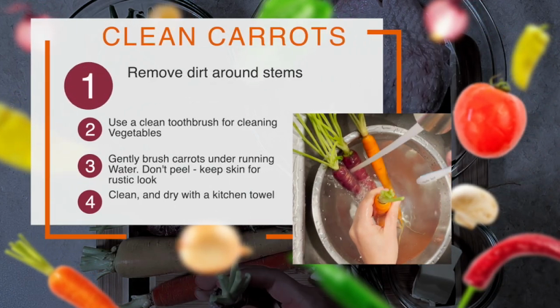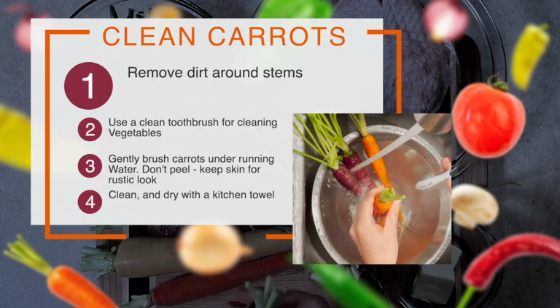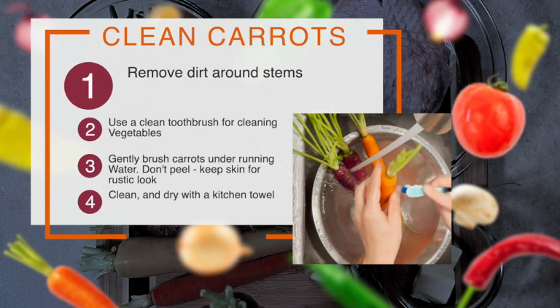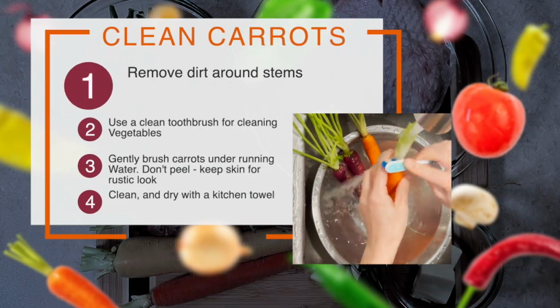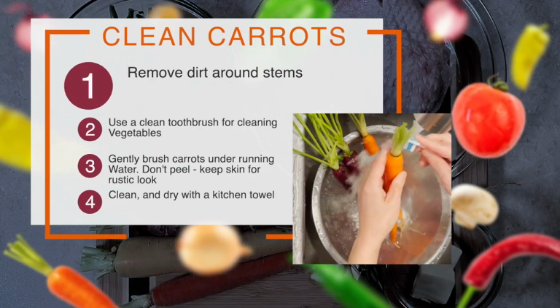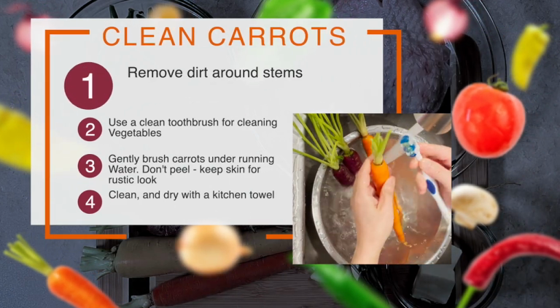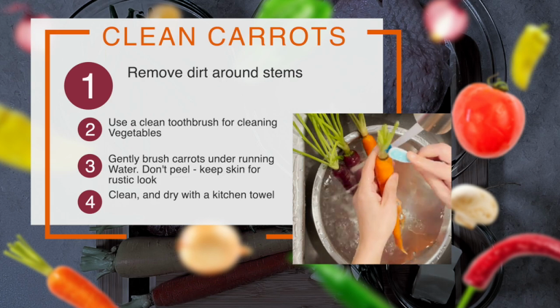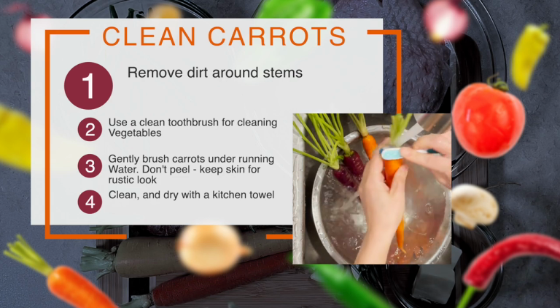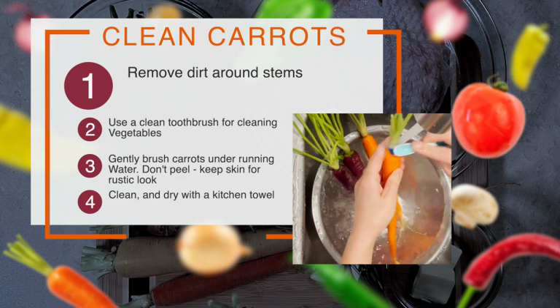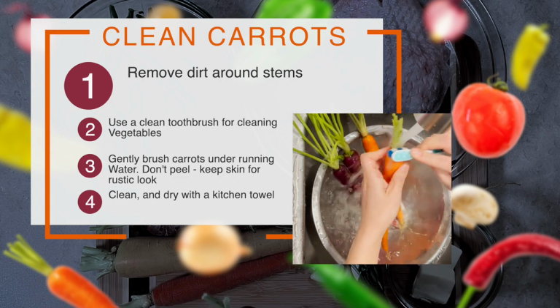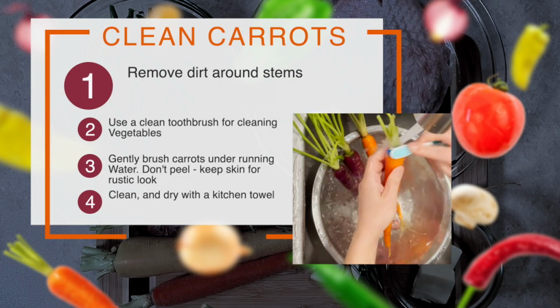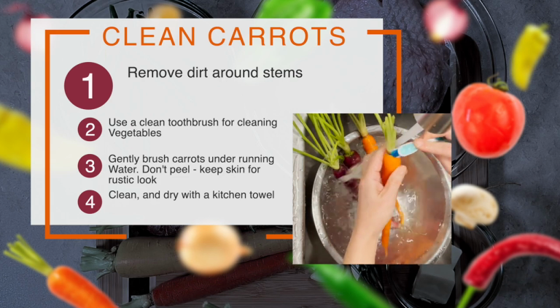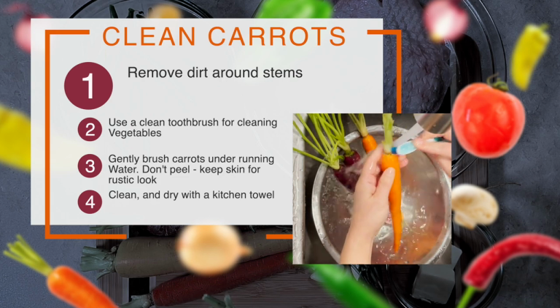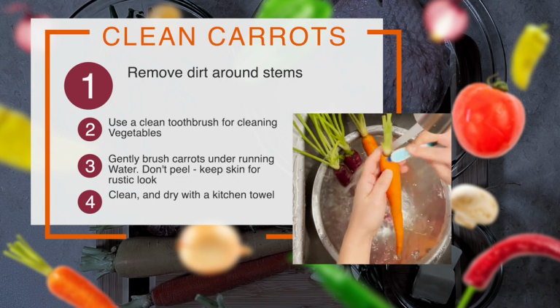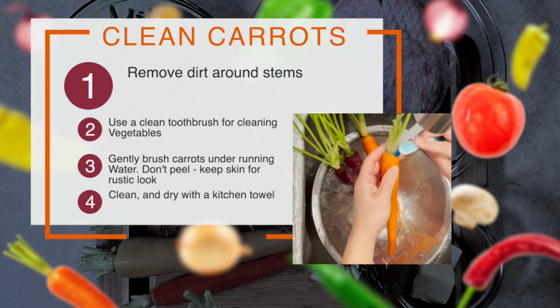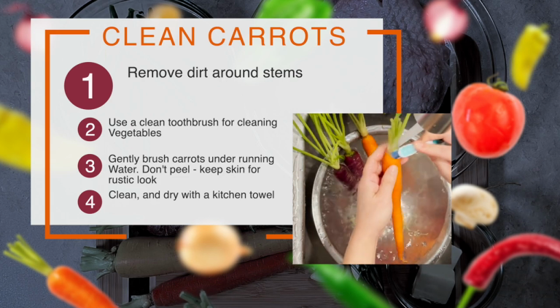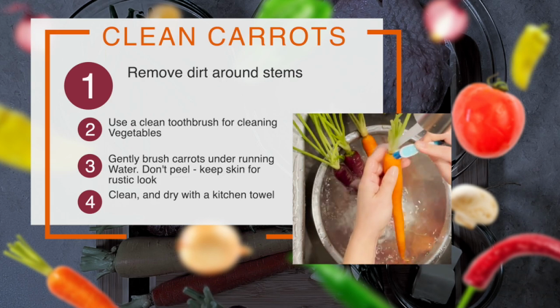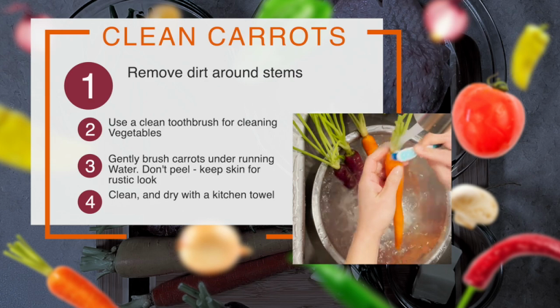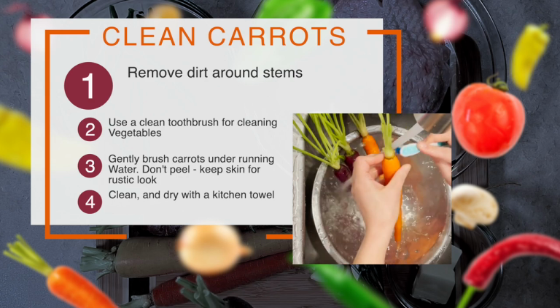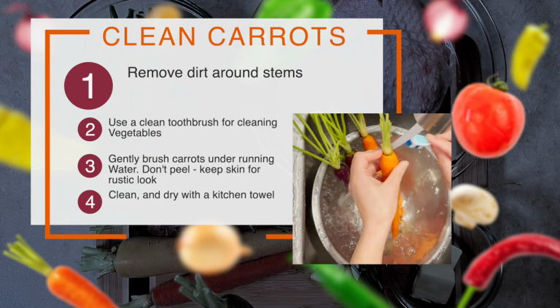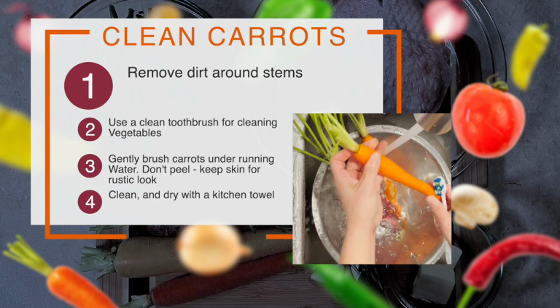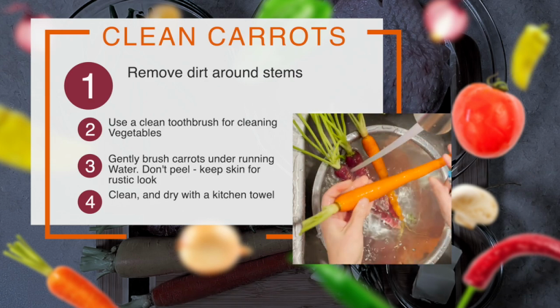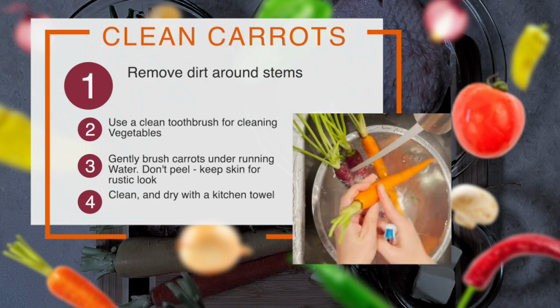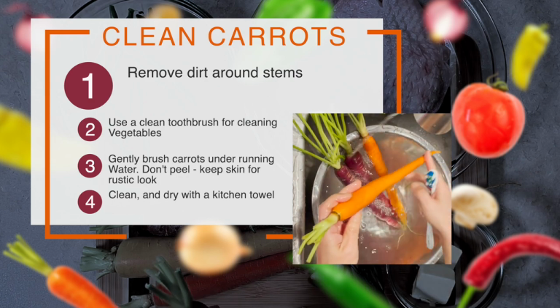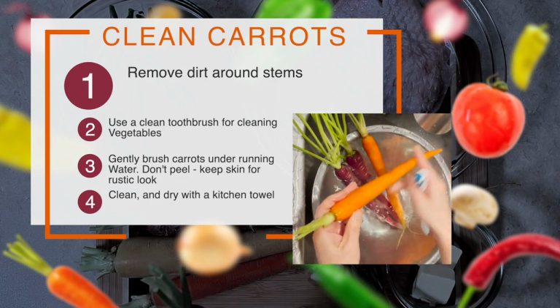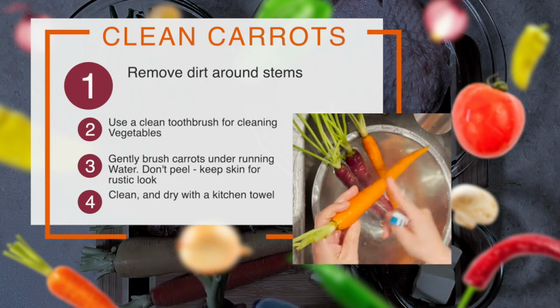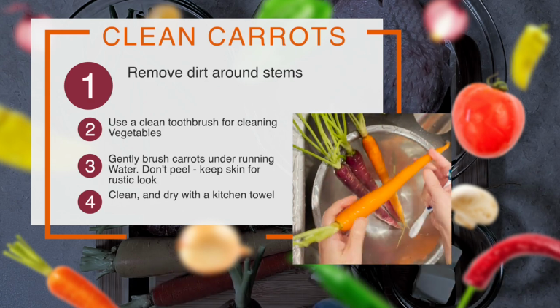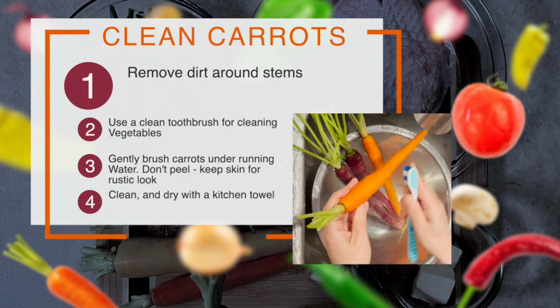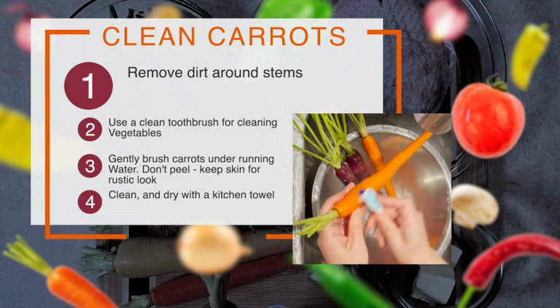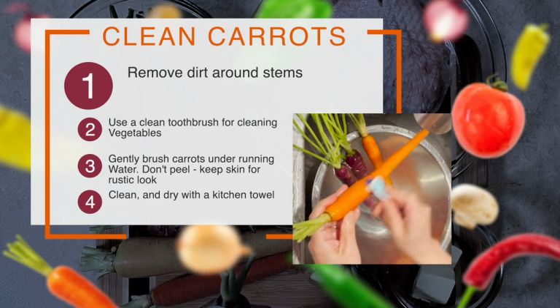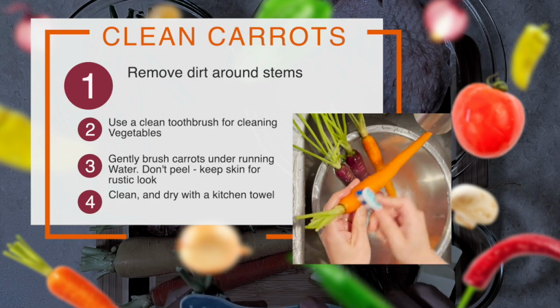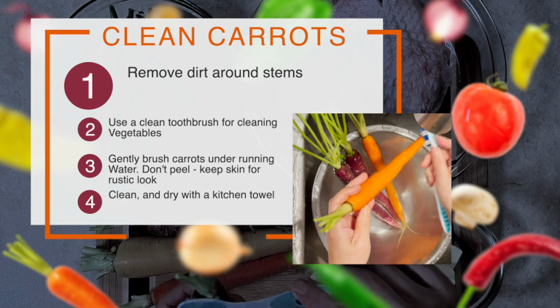Clean carrots well. There is dirt around the stems. I use a clean toothbrush just to clean vegetables. In running water, I will gently brush the carrots.